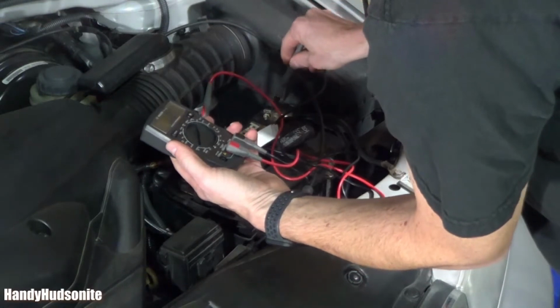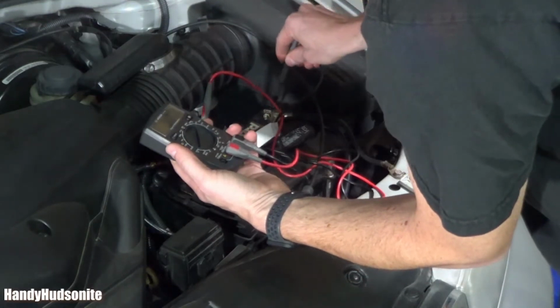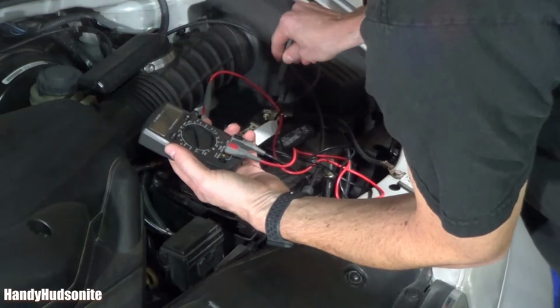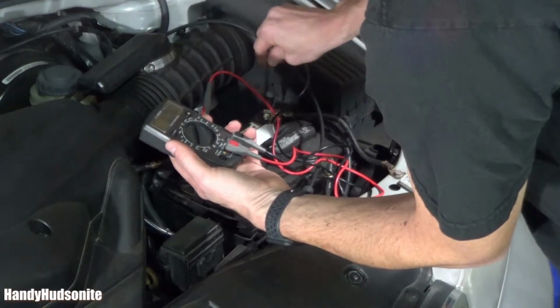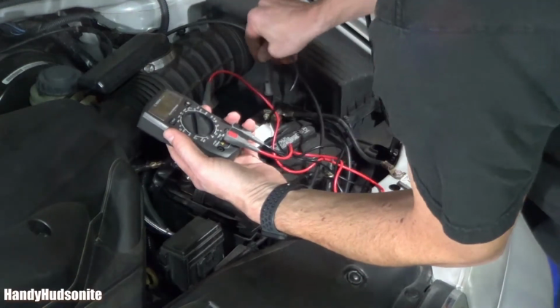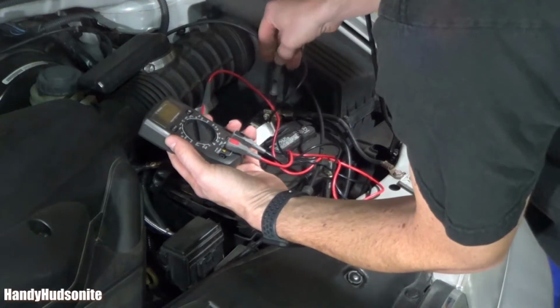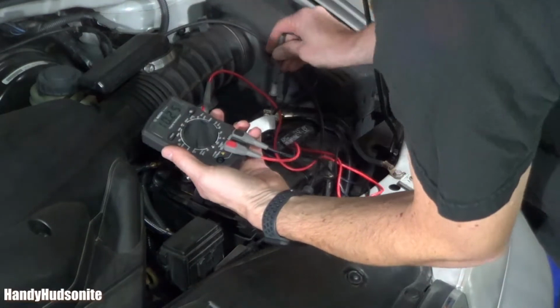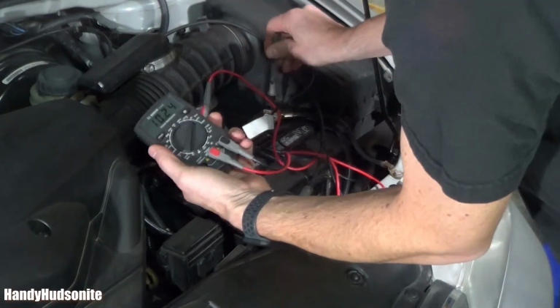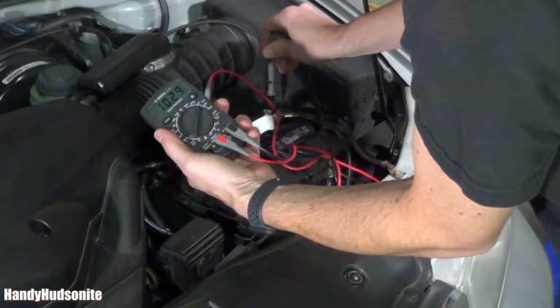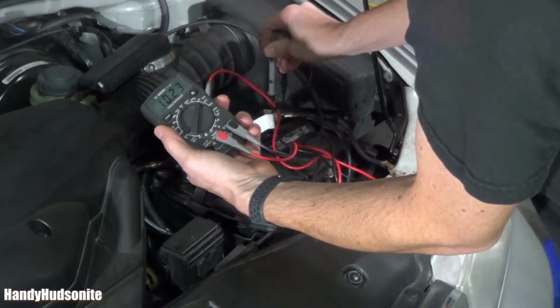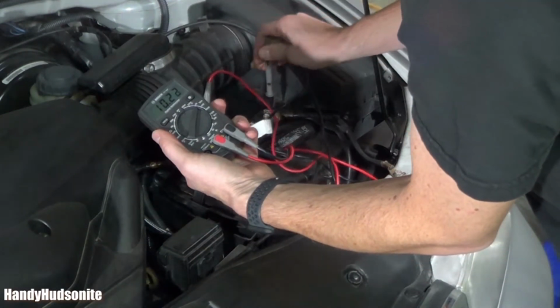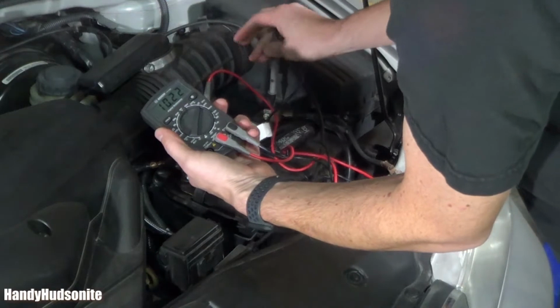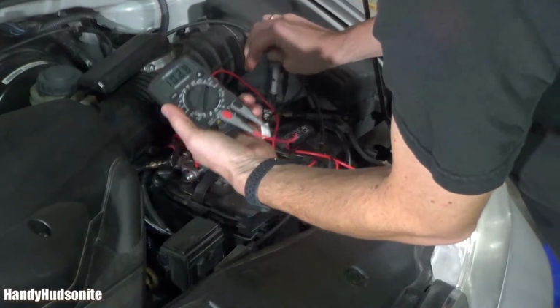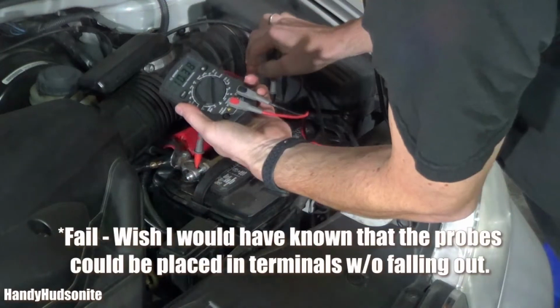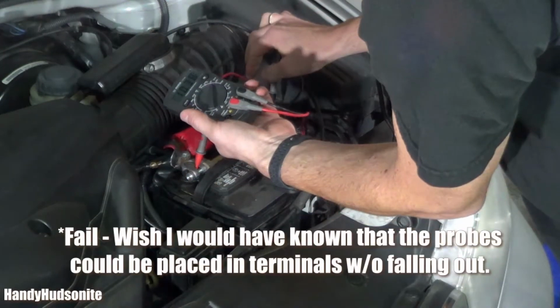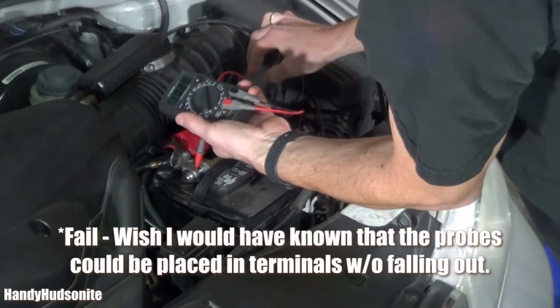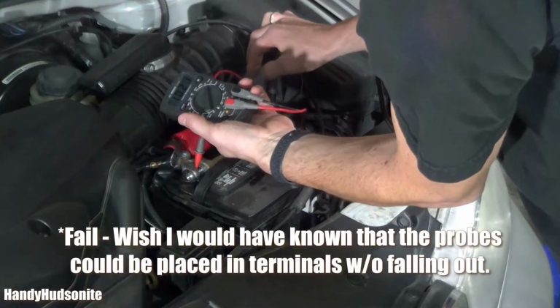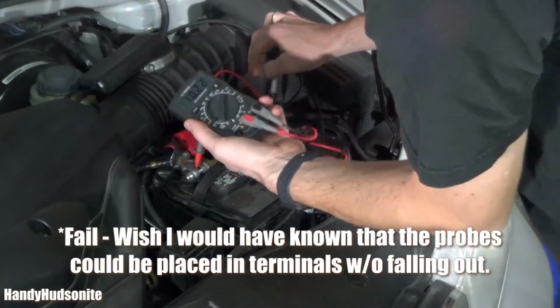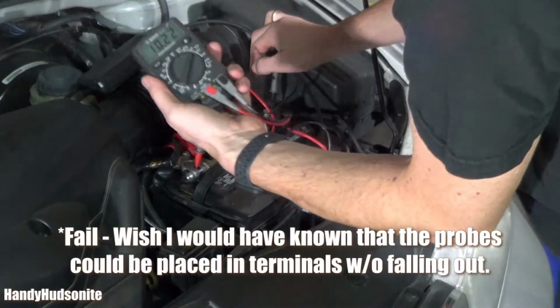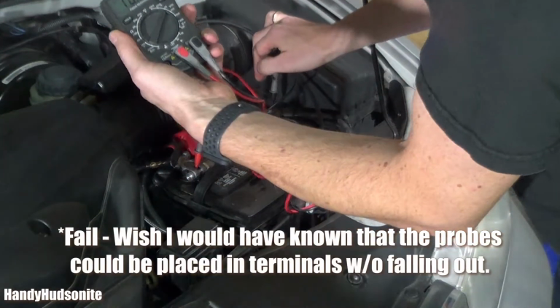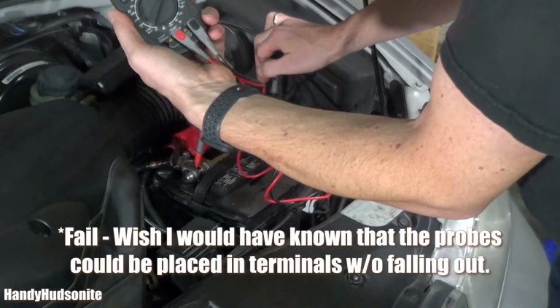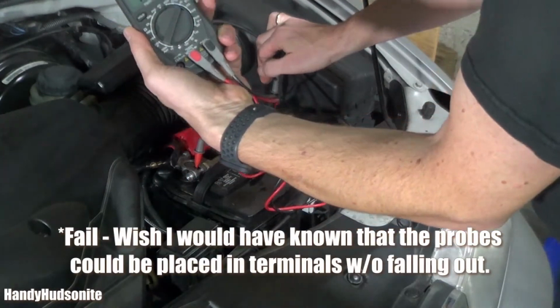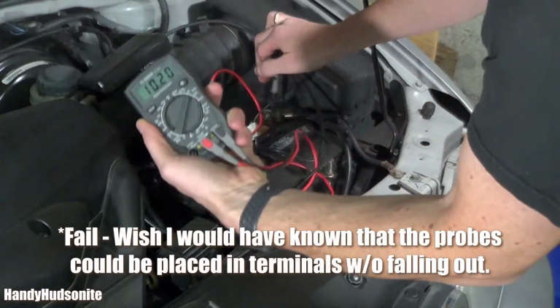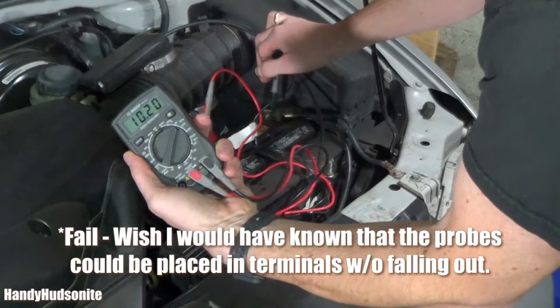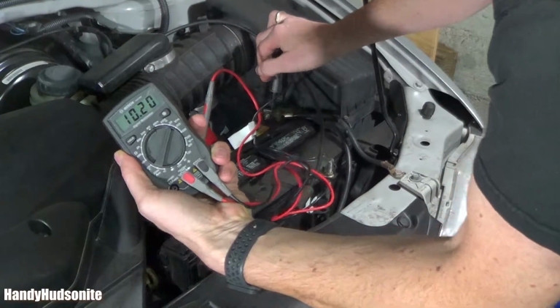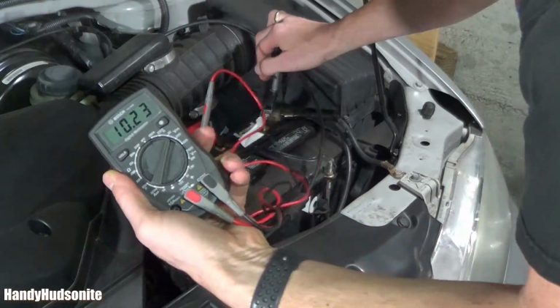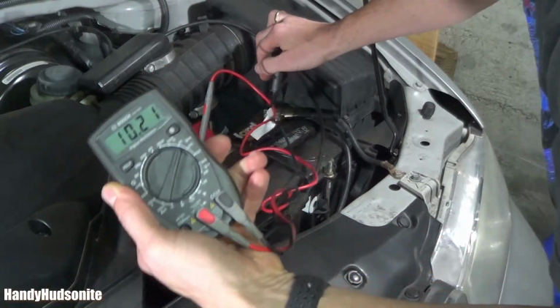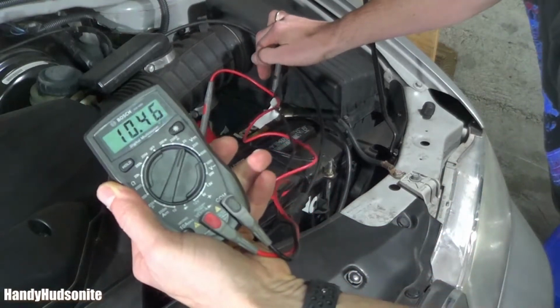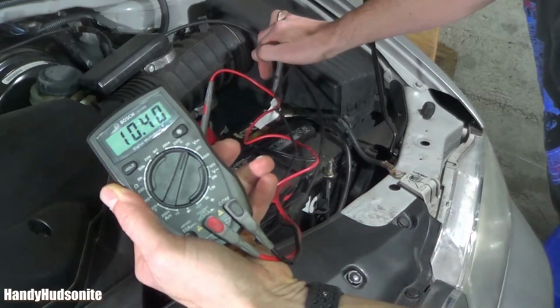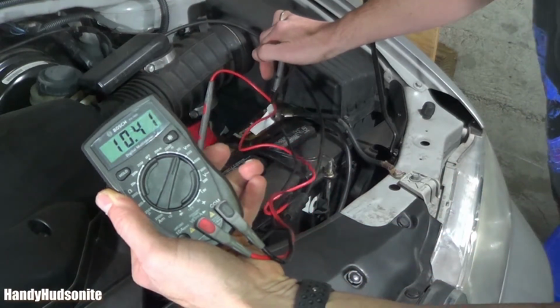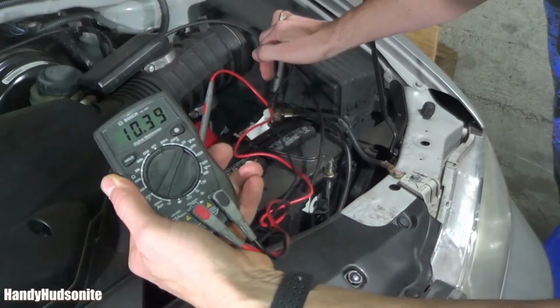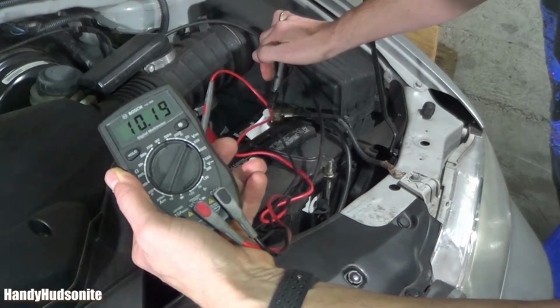Looks like I can get that to stay. Wow, we're seeing a big drop here. You see that voltage? See, it's only 10.1. You see how quickly that's dropping?